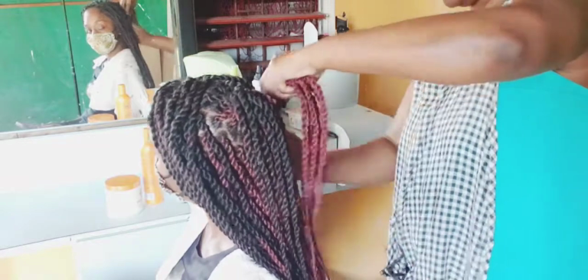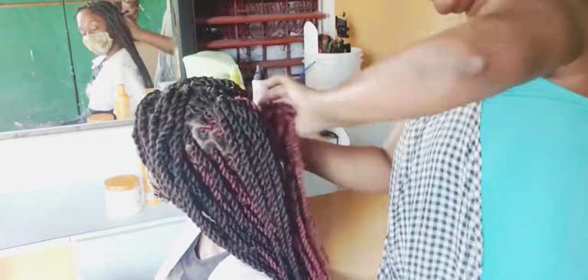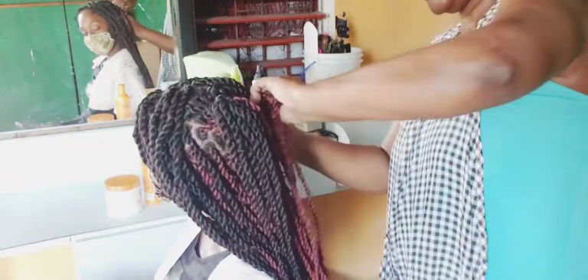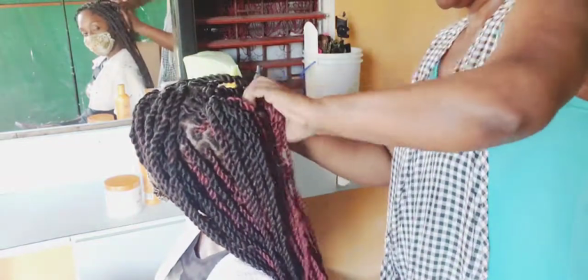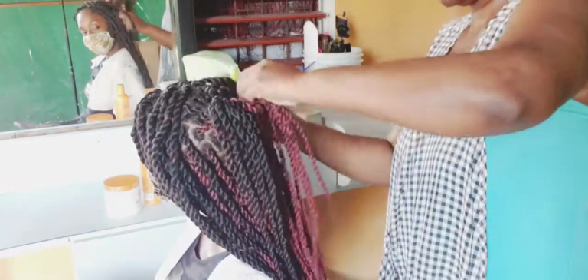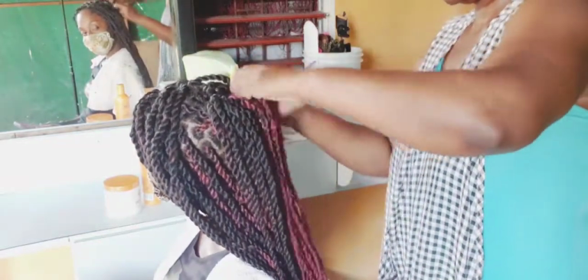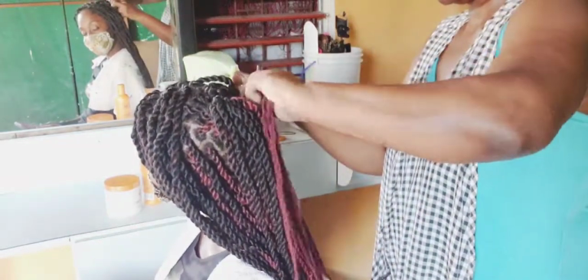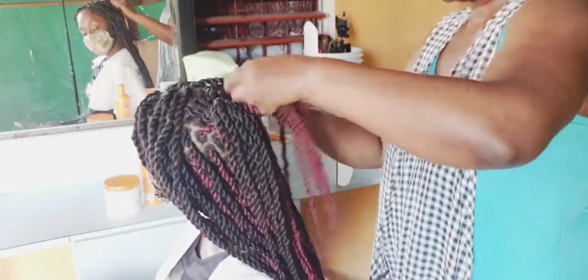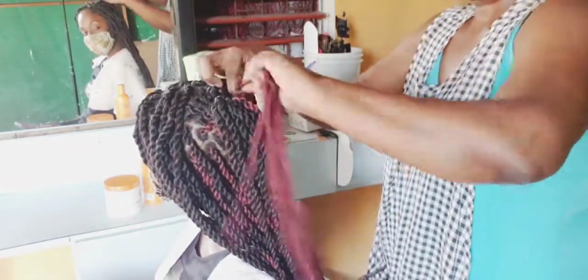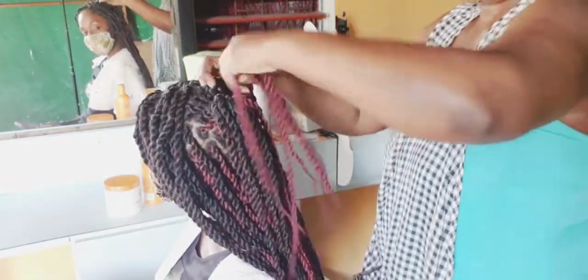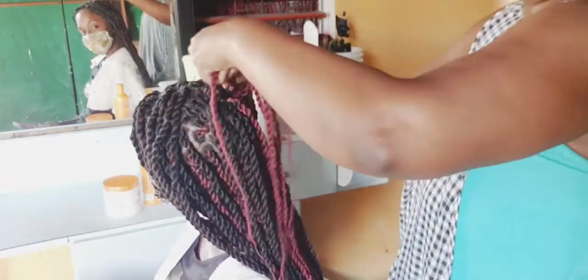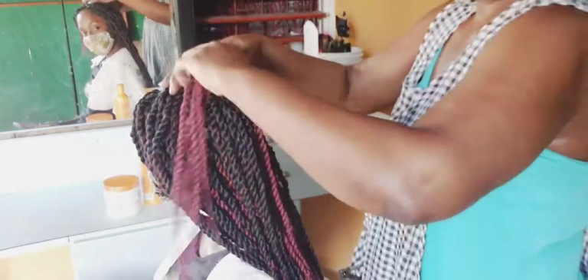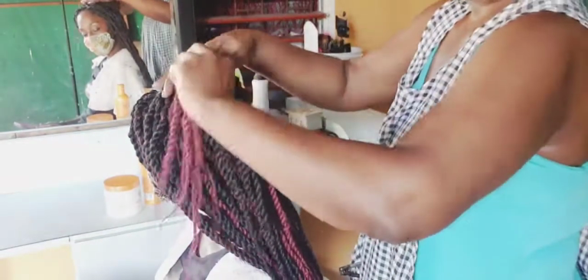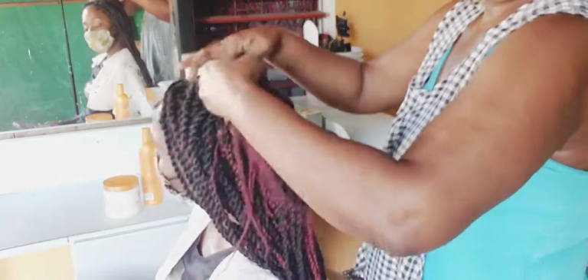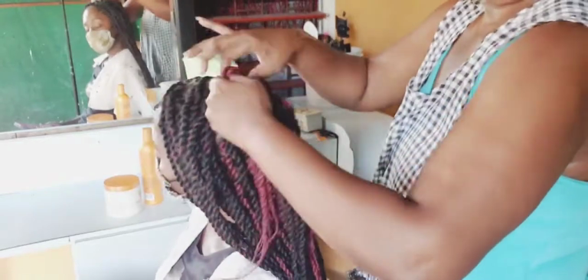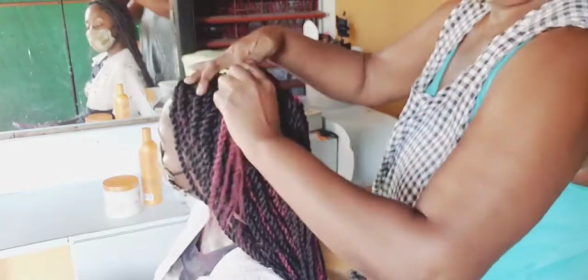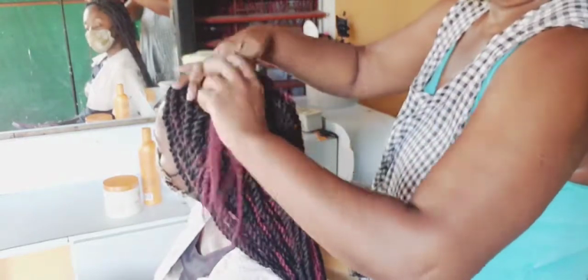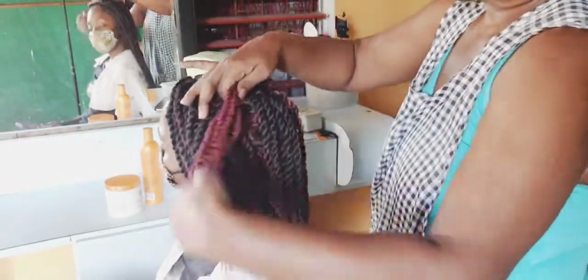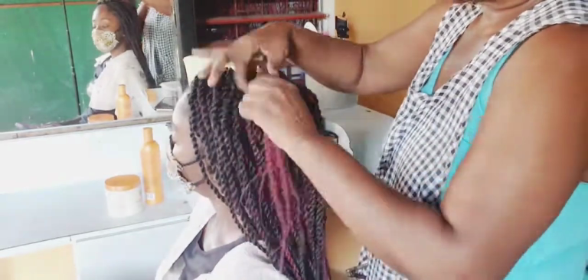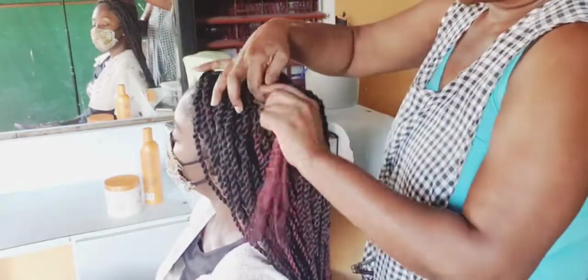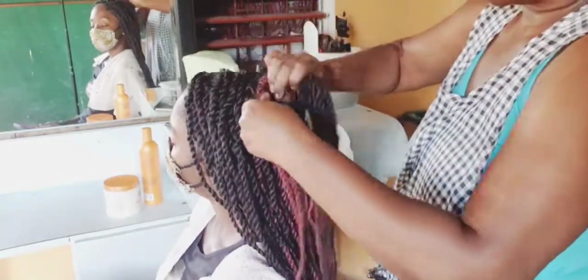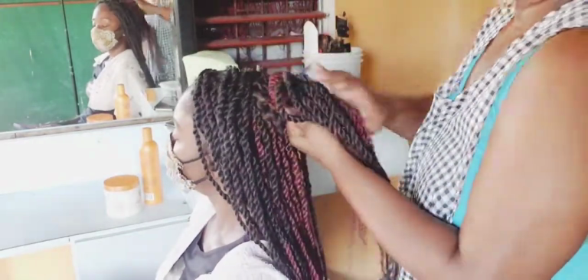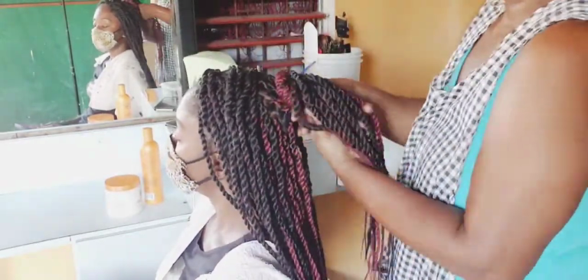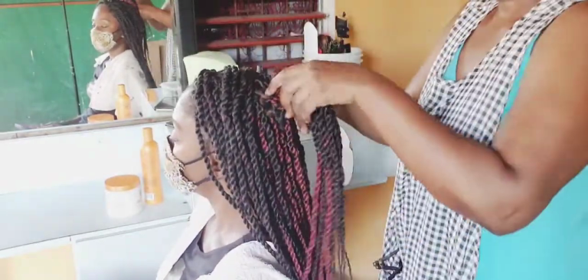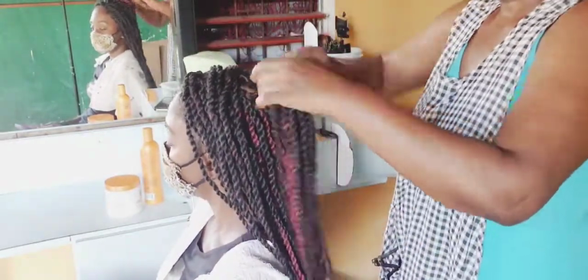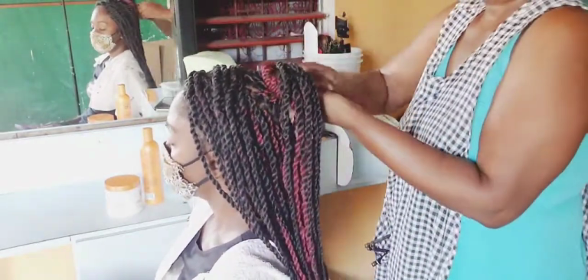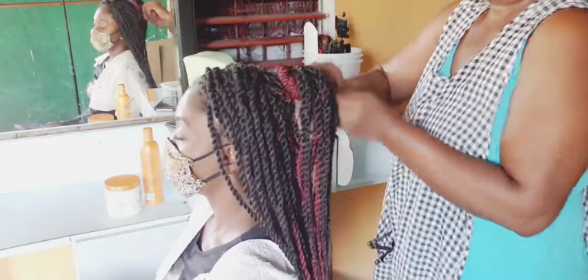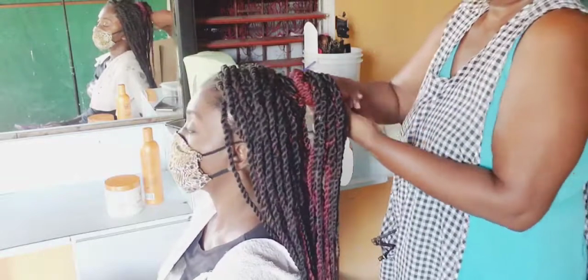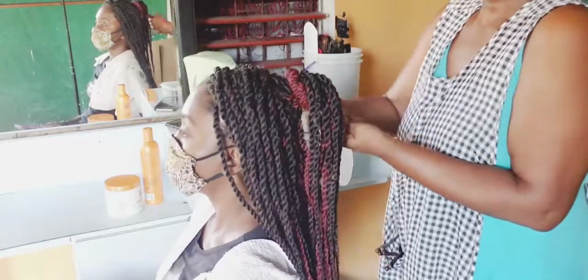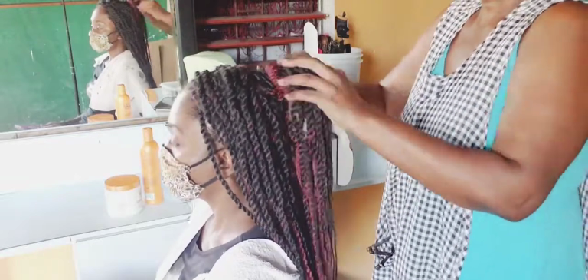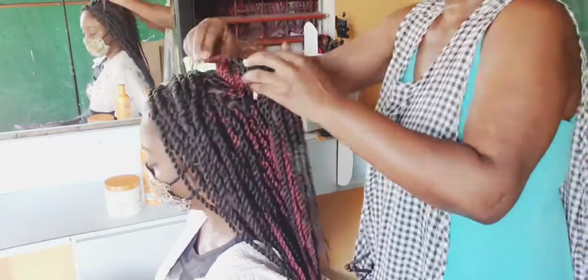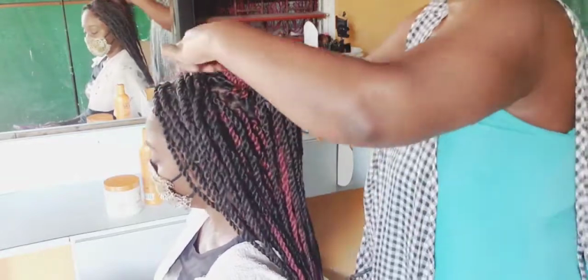I'm going to be flat twisting the braids up into a bun with some little flowers attached to it.